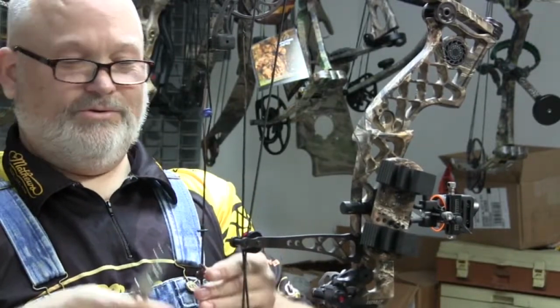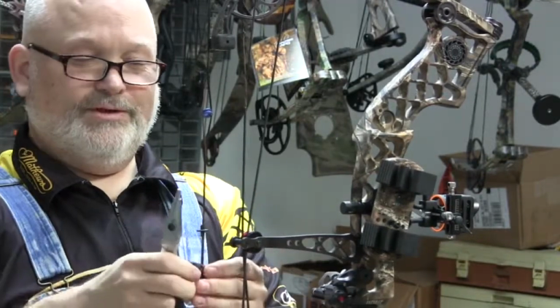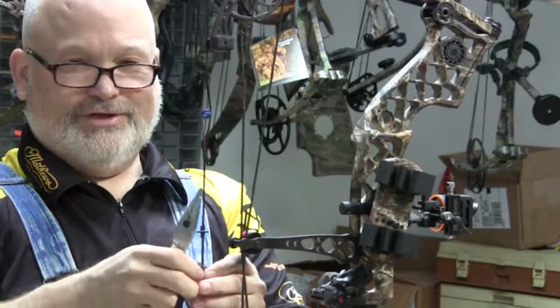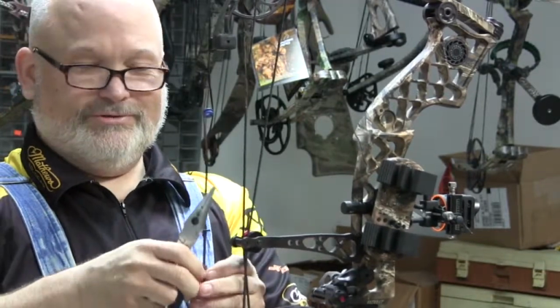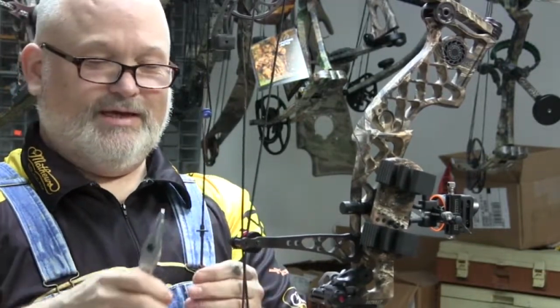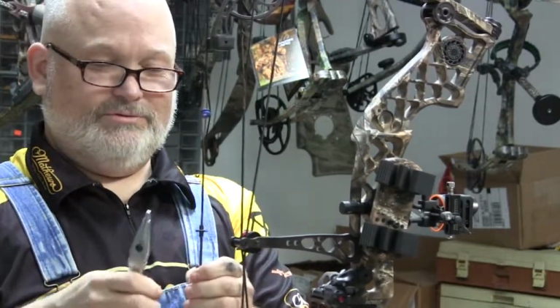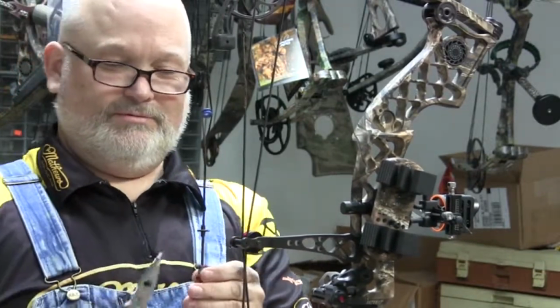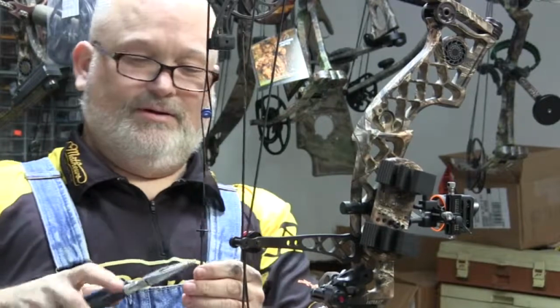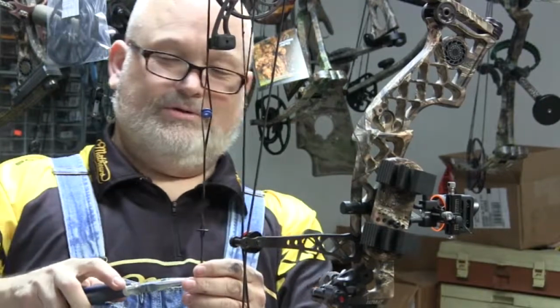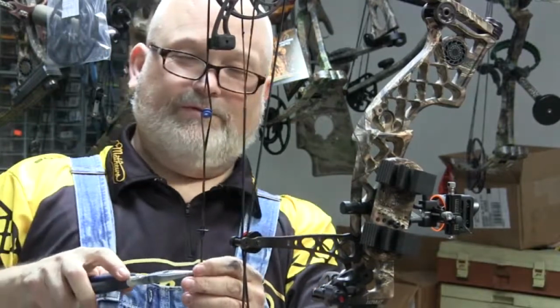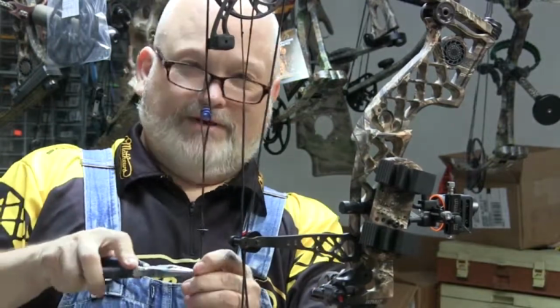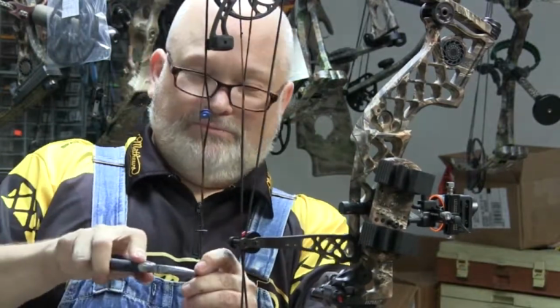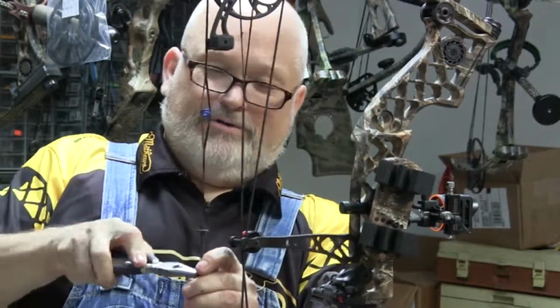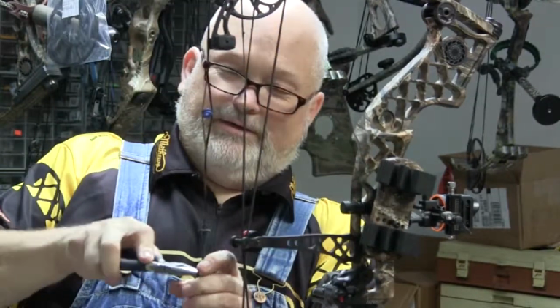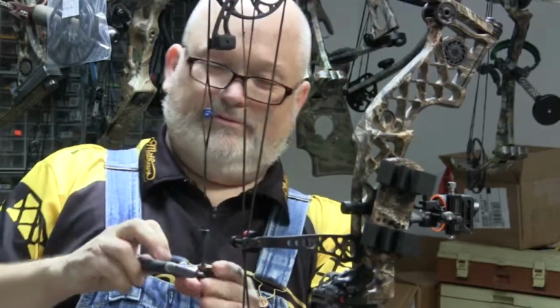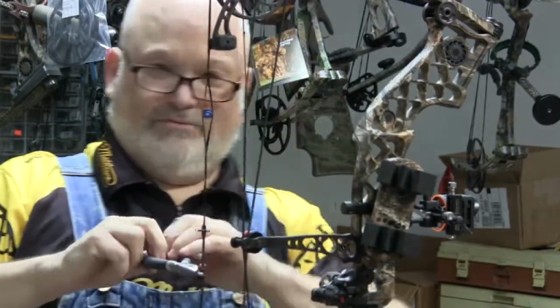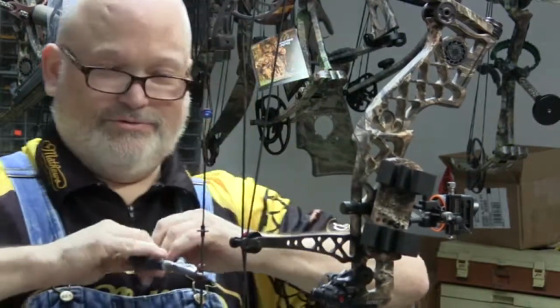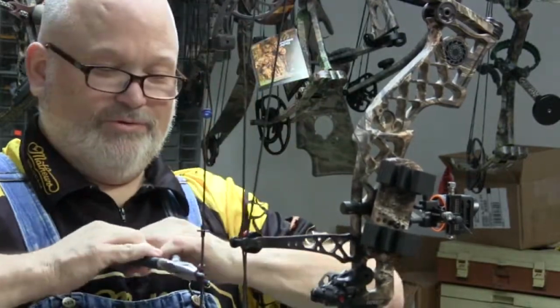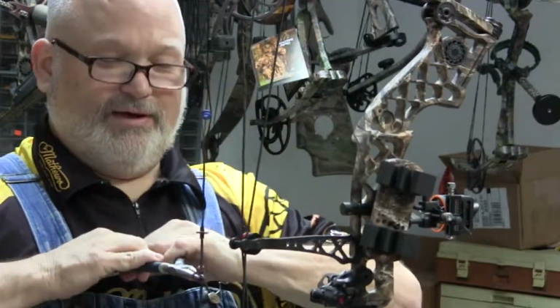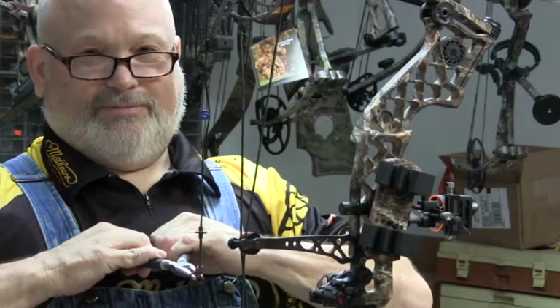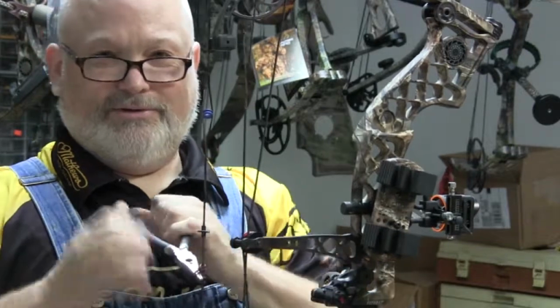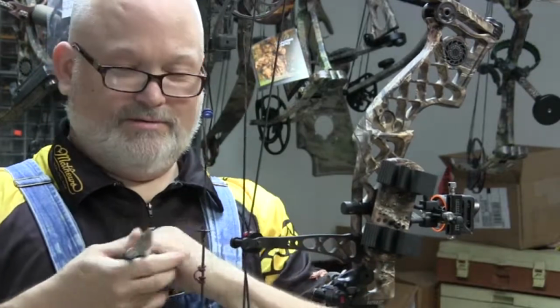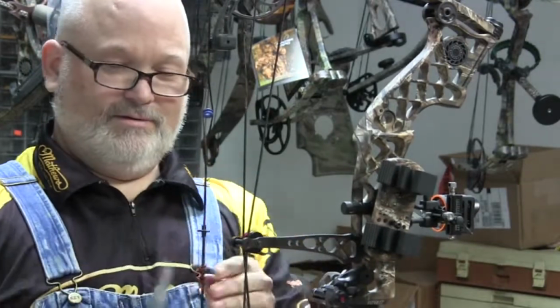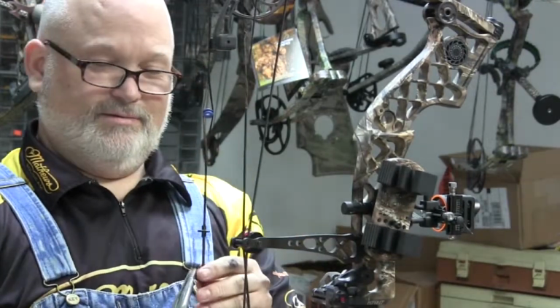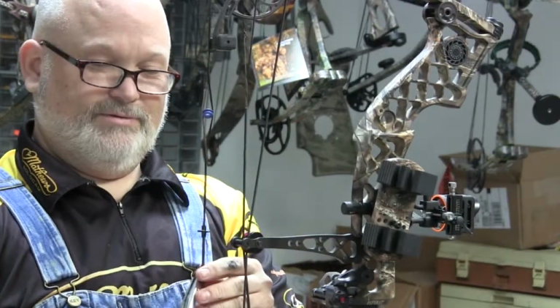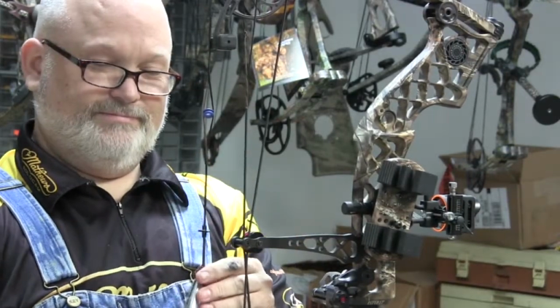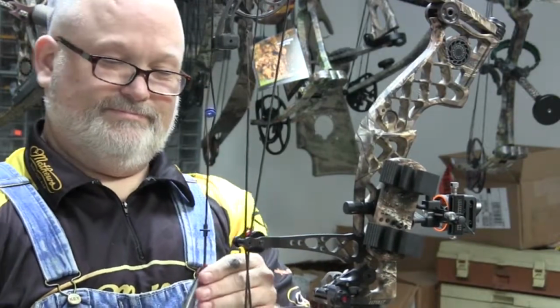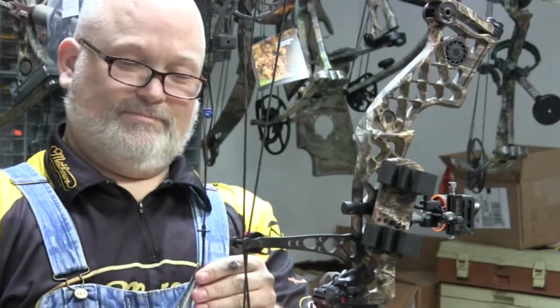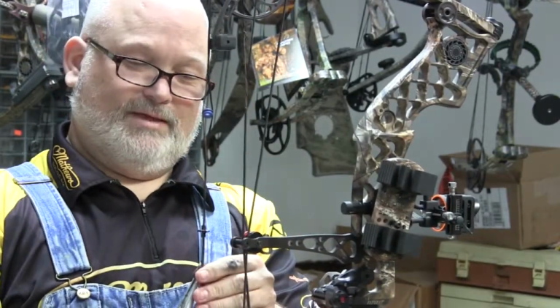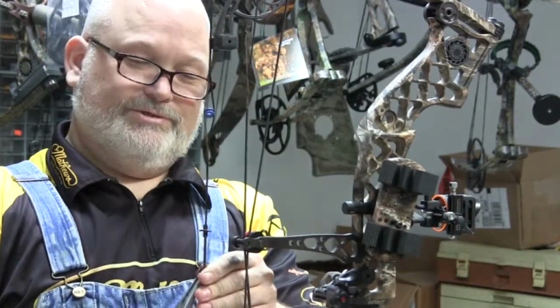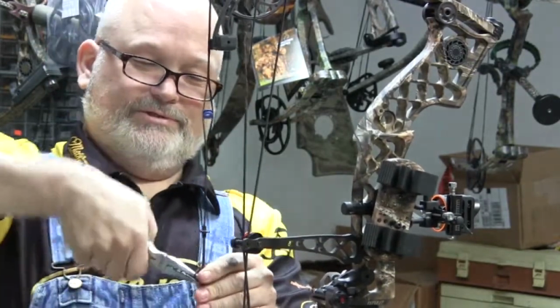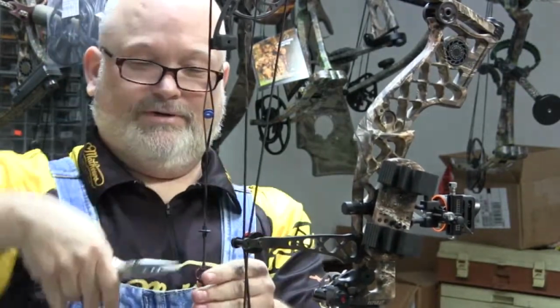You really should change your strings and cables, because if you've ever had one break on you while you're at full draw or while you're shooting your bow, you don't want to have it happen again. It will hit your attention real quick.